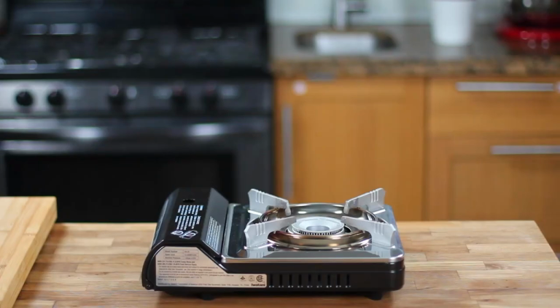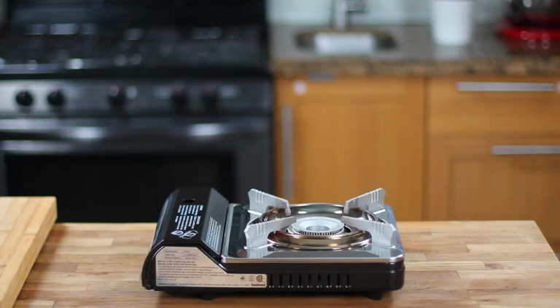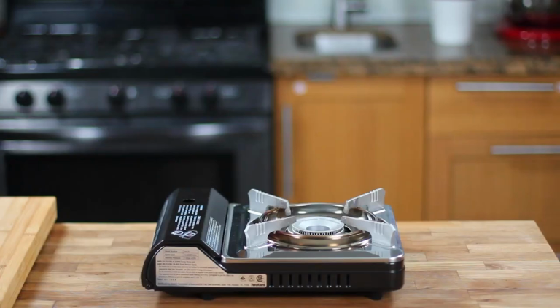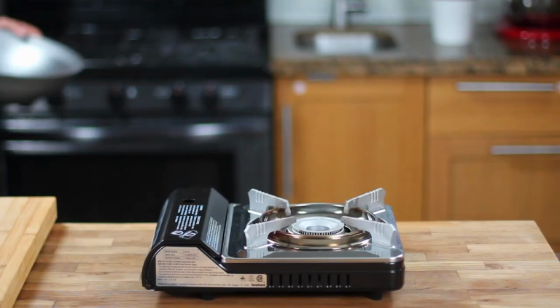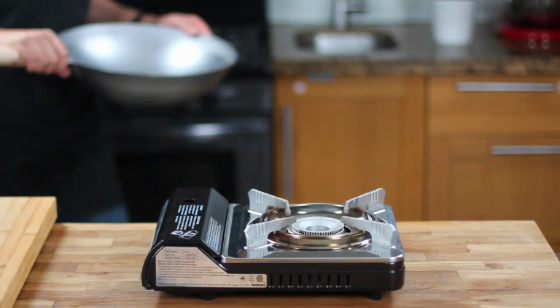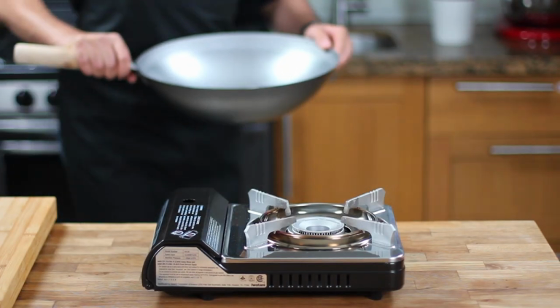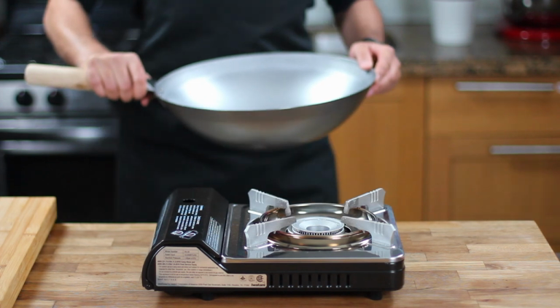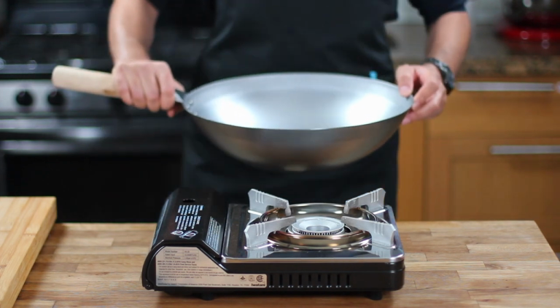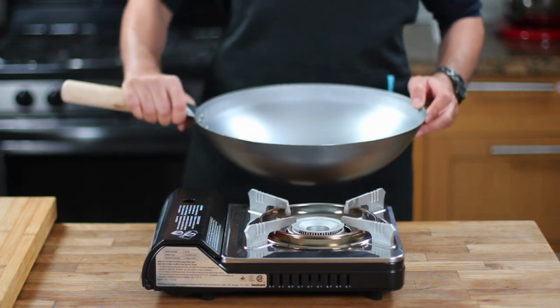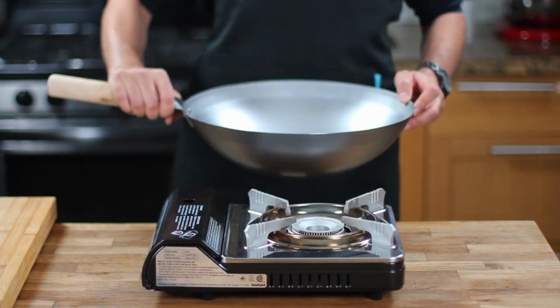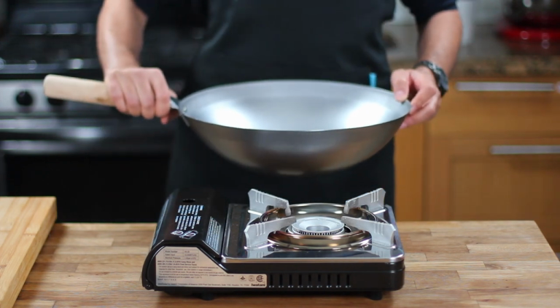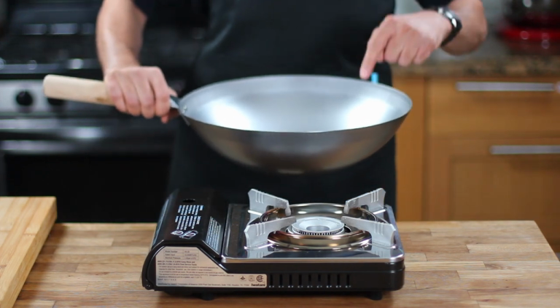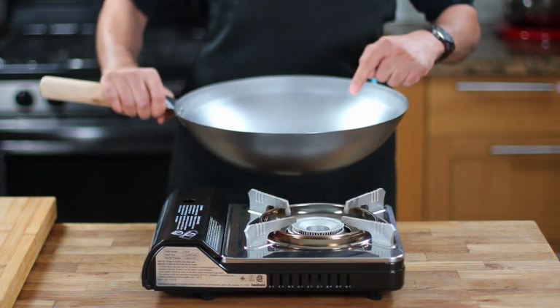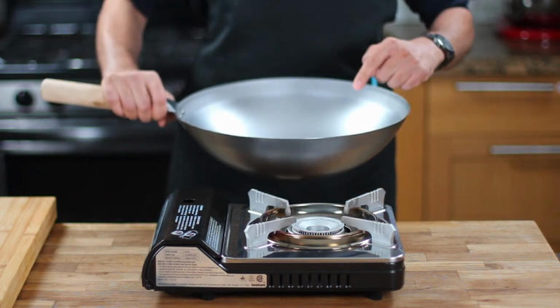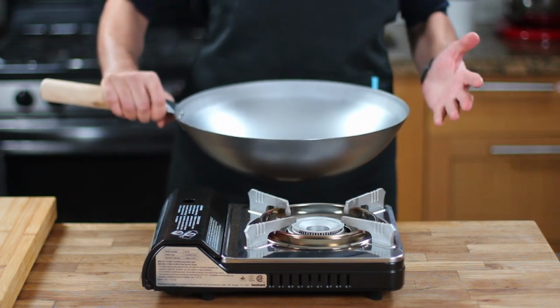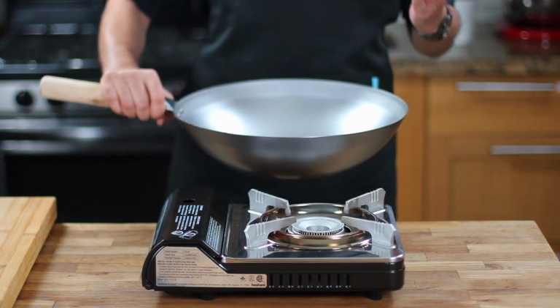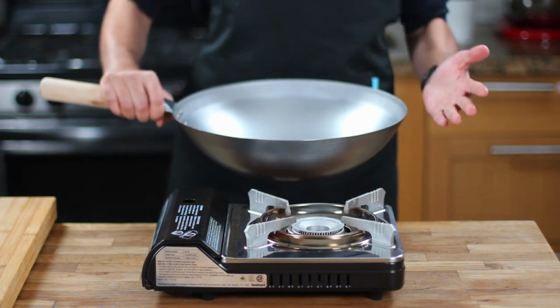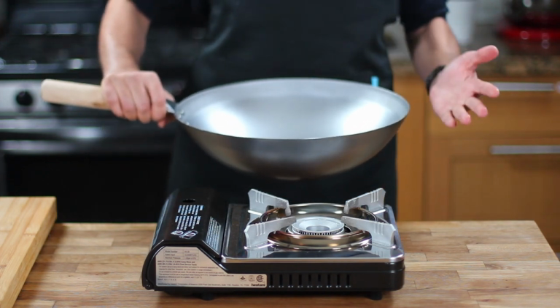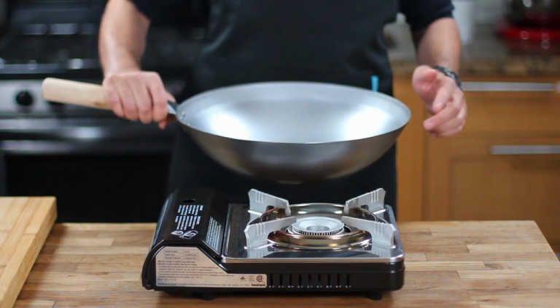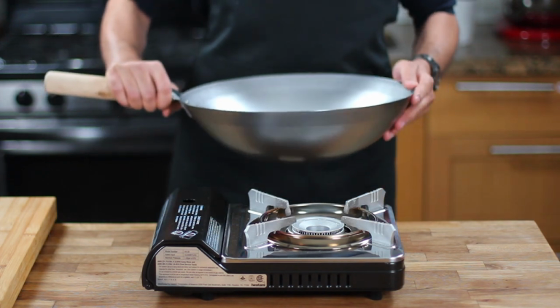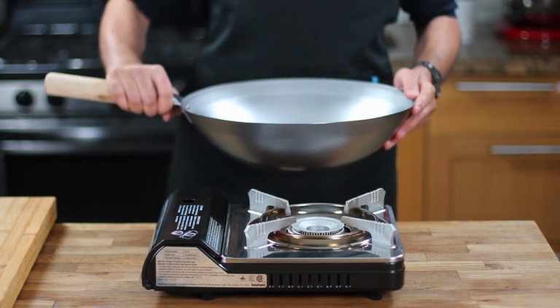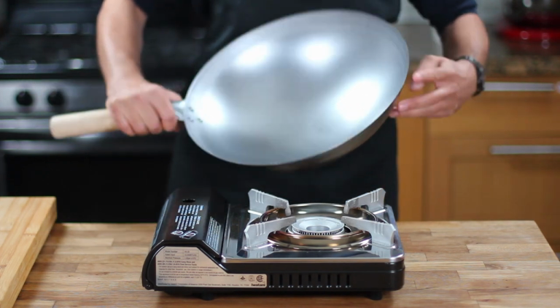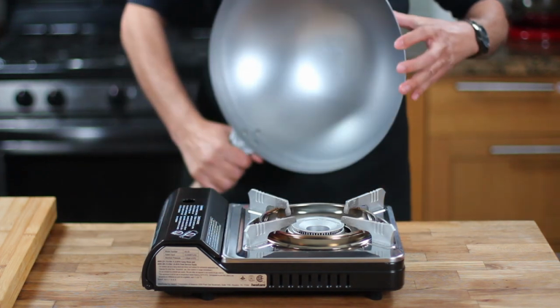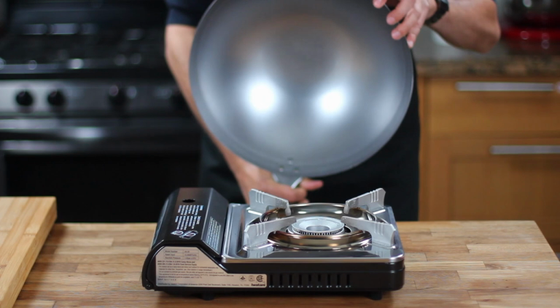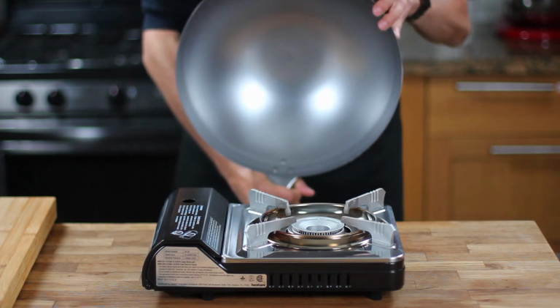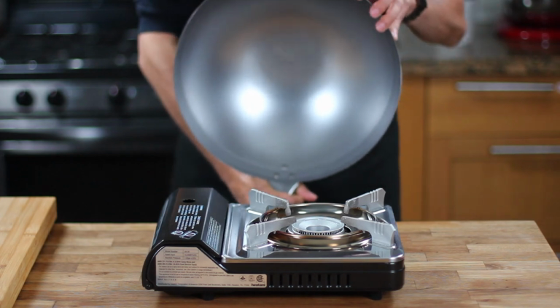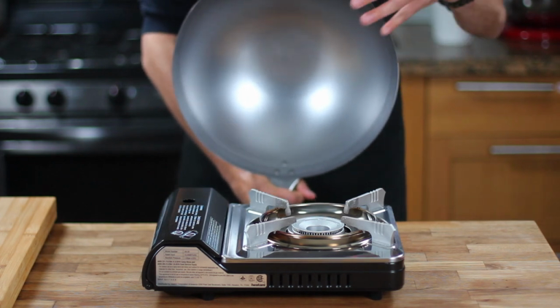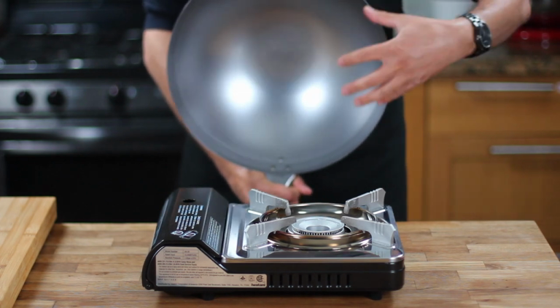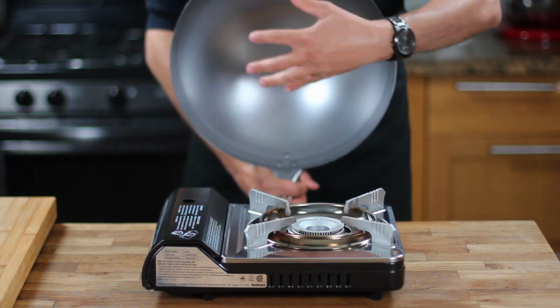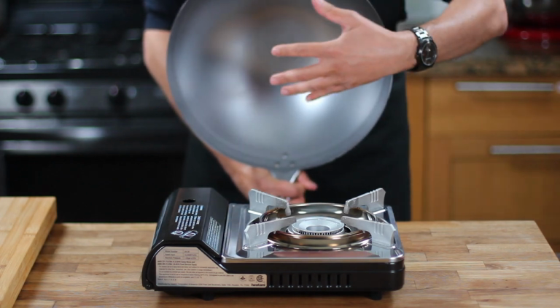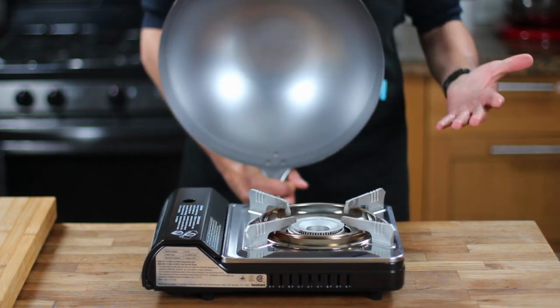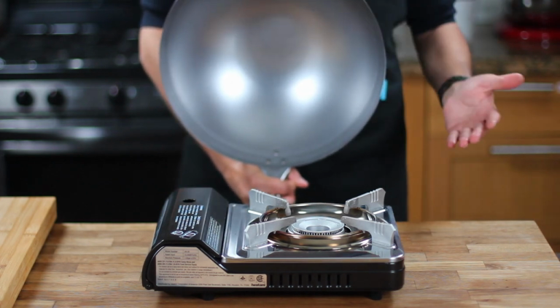When you first receive your carbon steel wok, it will come with a sticky protective film to guard it against rust, as carbon steel is susceptible to rusting when exposed to water and moisture.